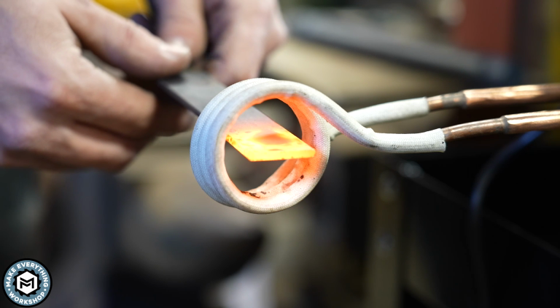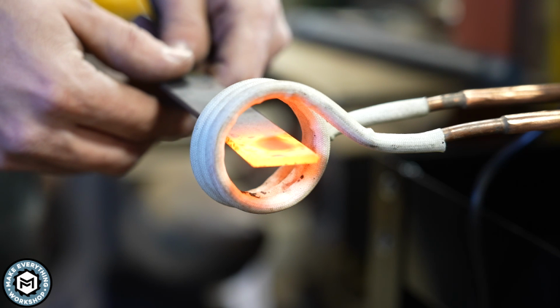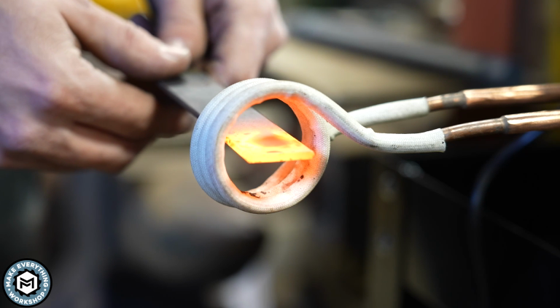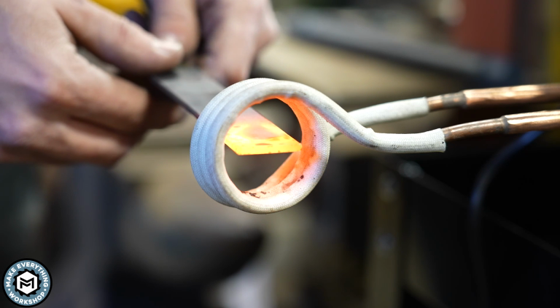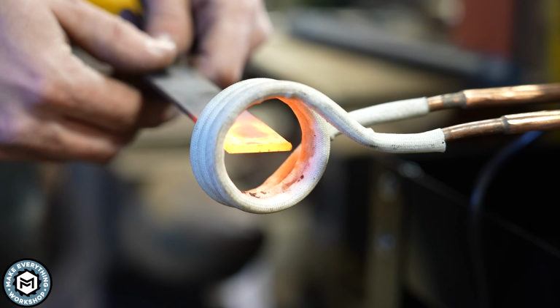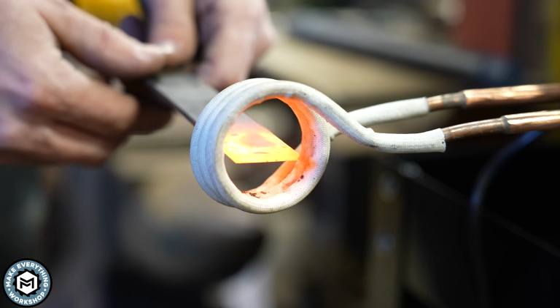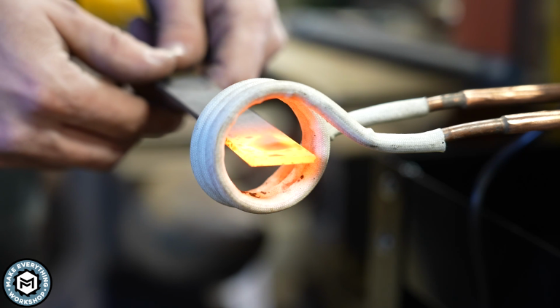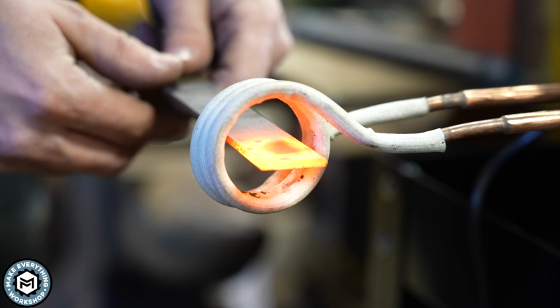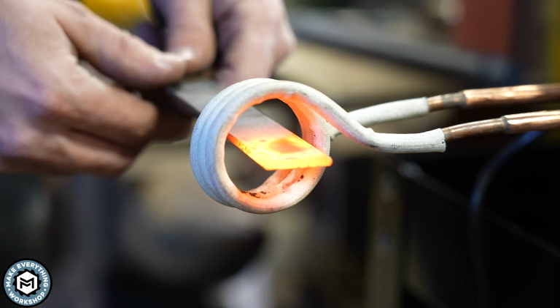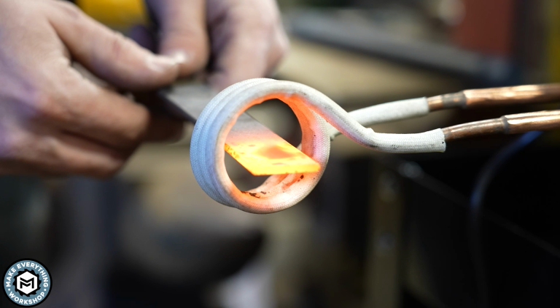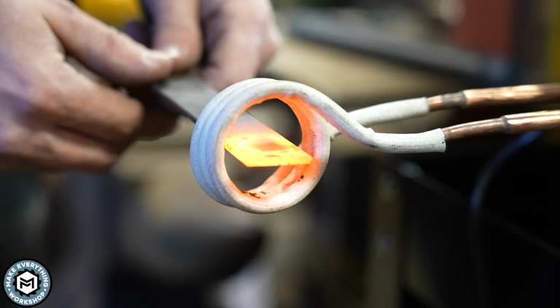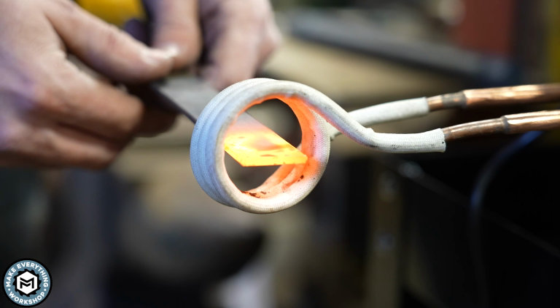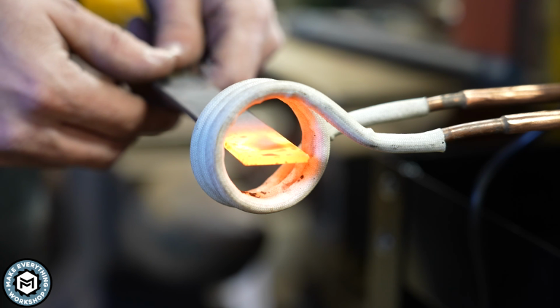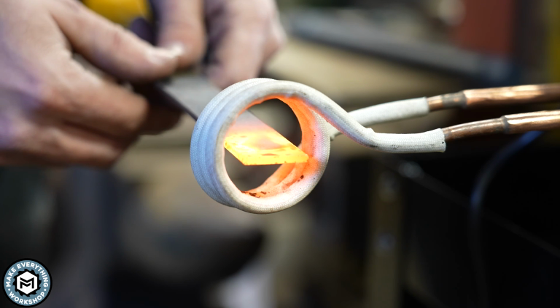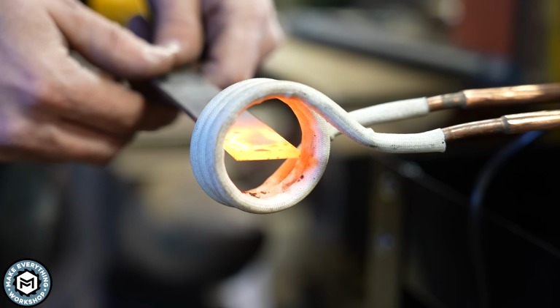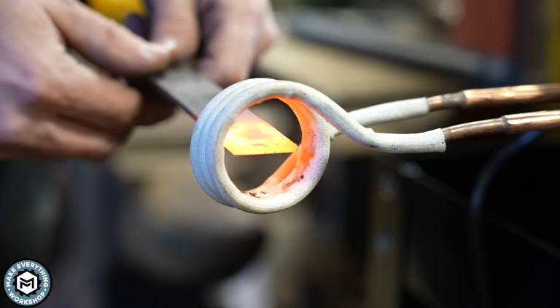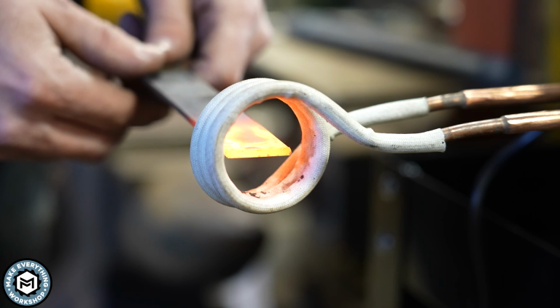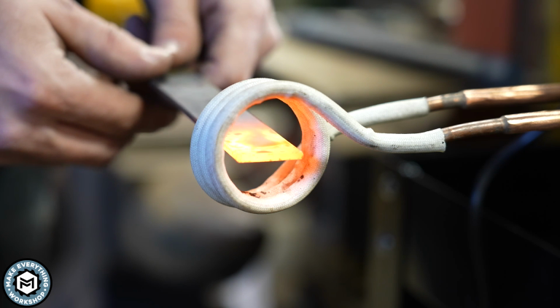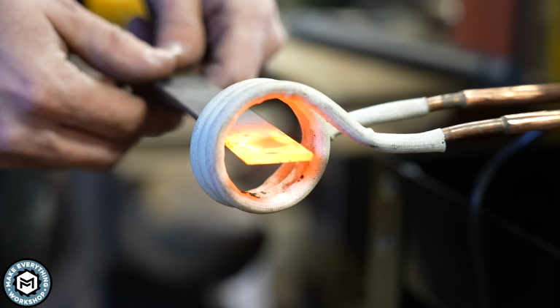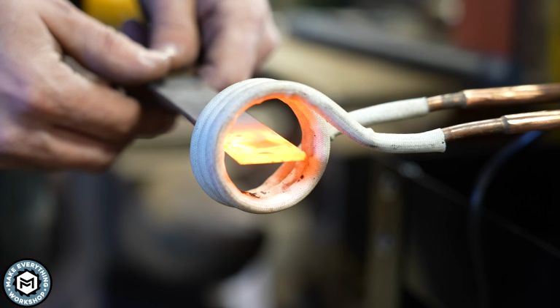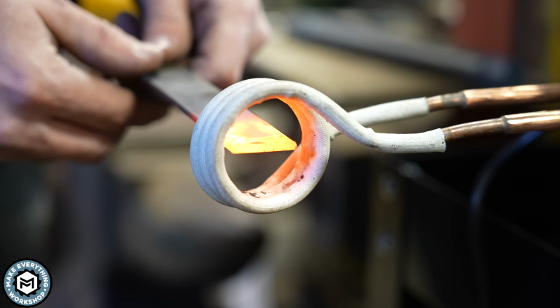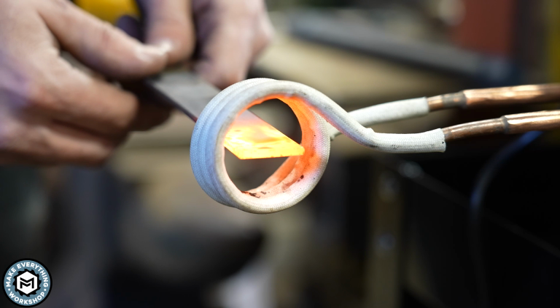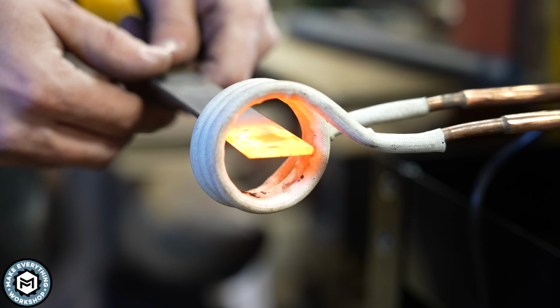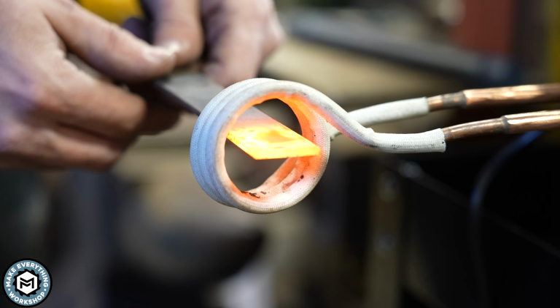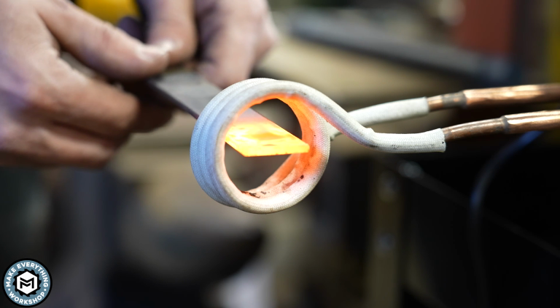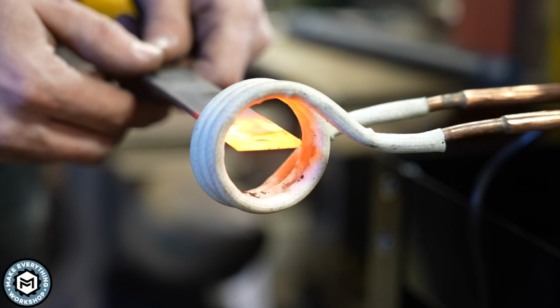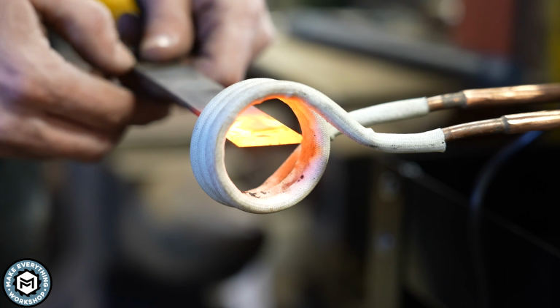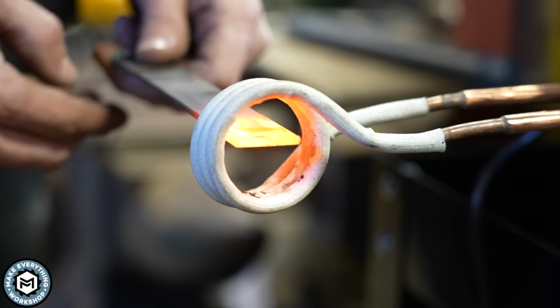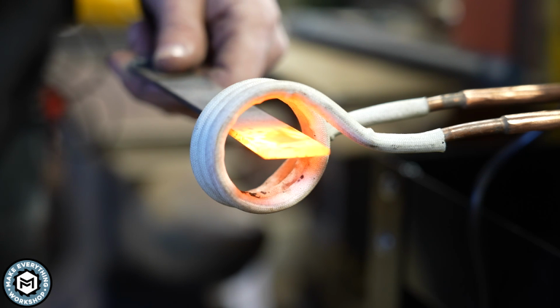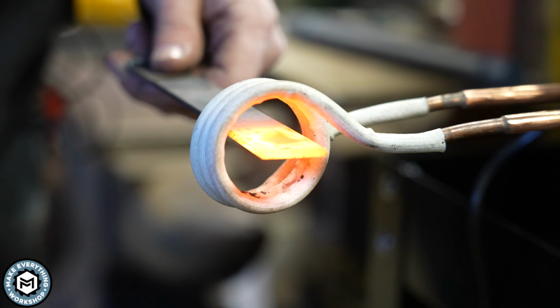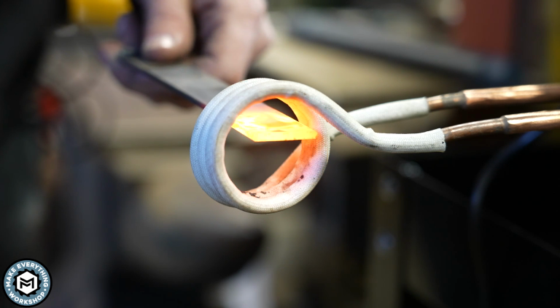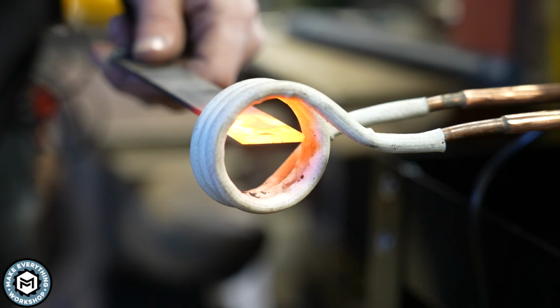That's about 30 seconds. You can see it heated this flat bar in about the same amount of time as the round bar, but this is much less material so it should have gone much faster. In order to make that more efficient, you'd just make a coil that fit this material a lot better.